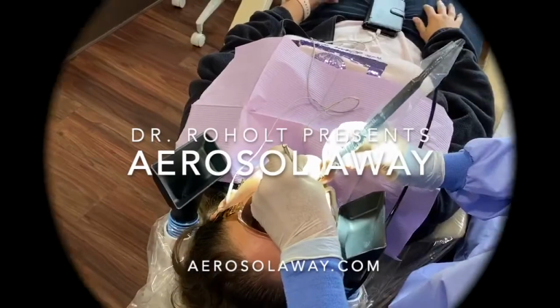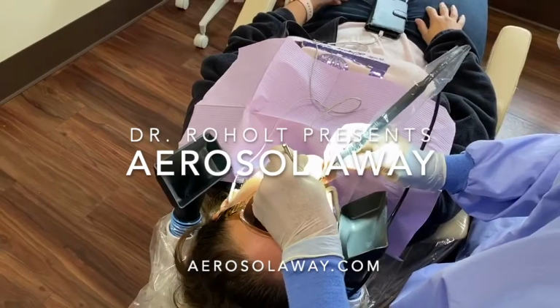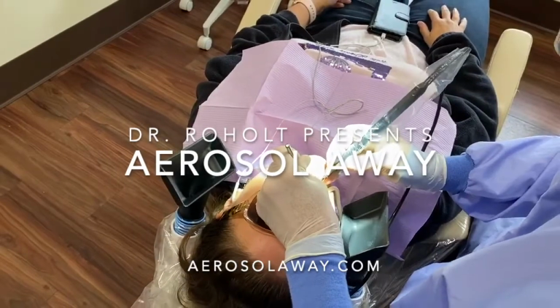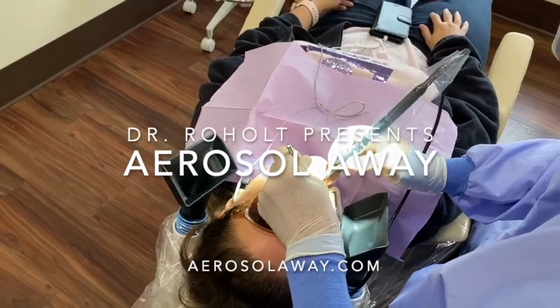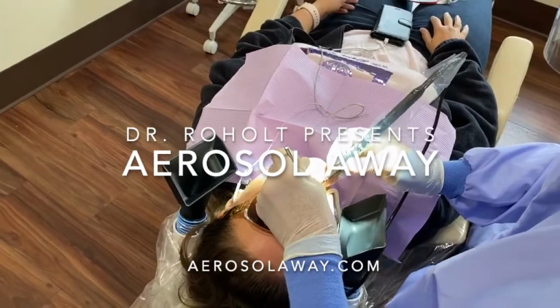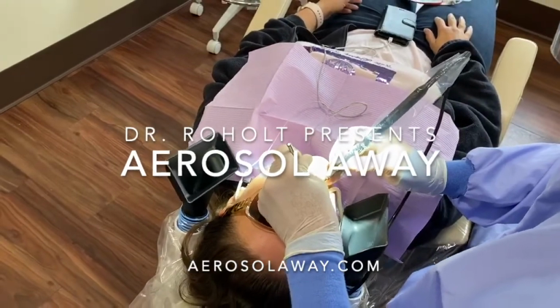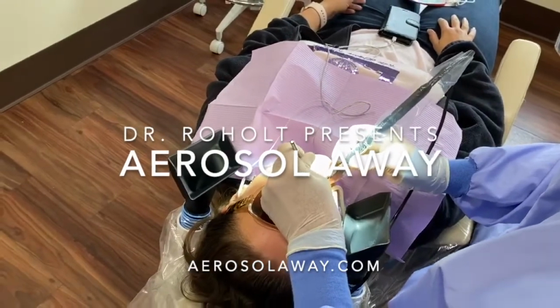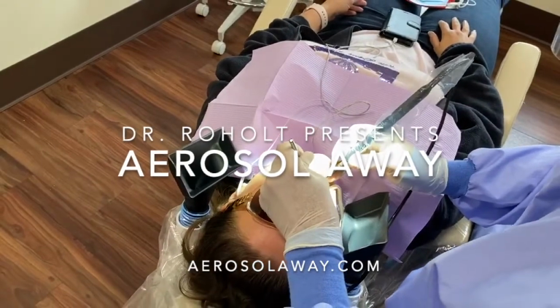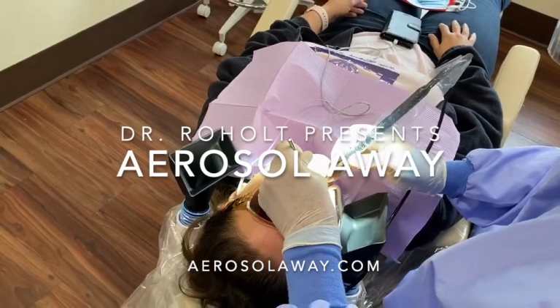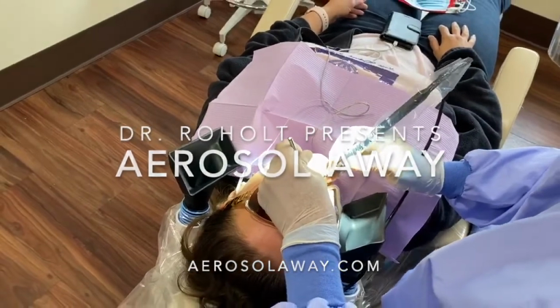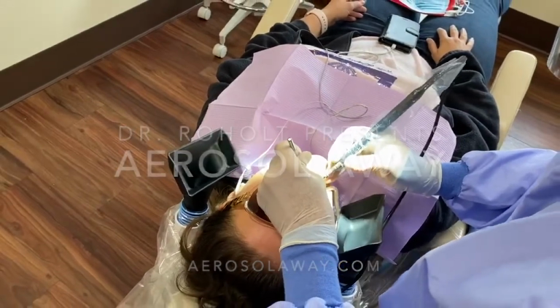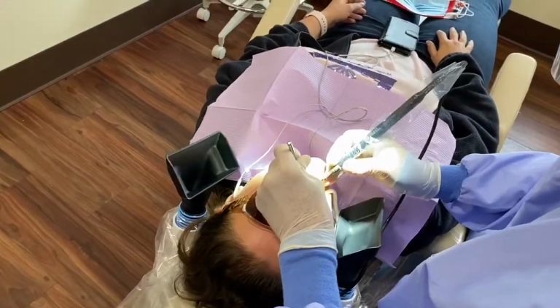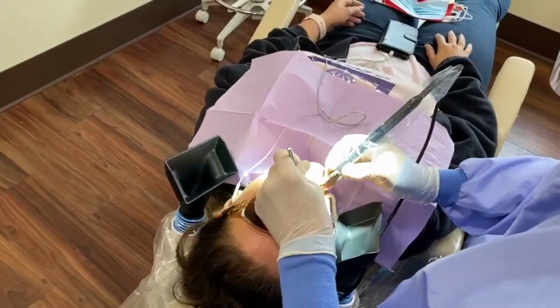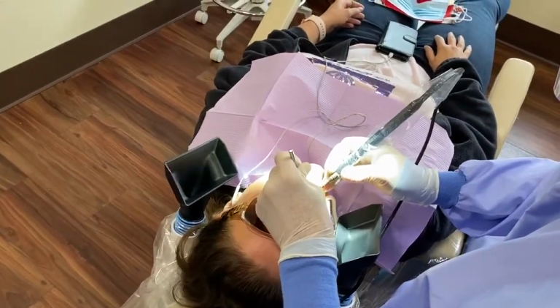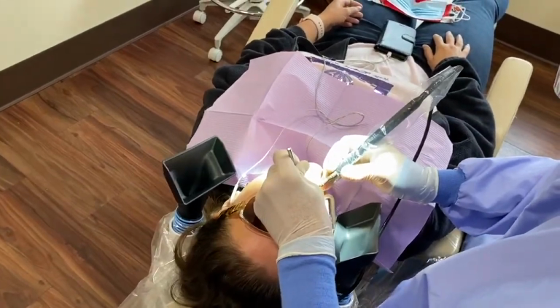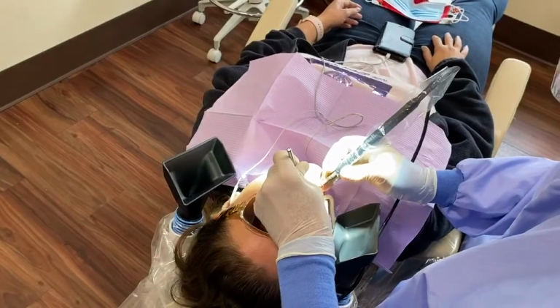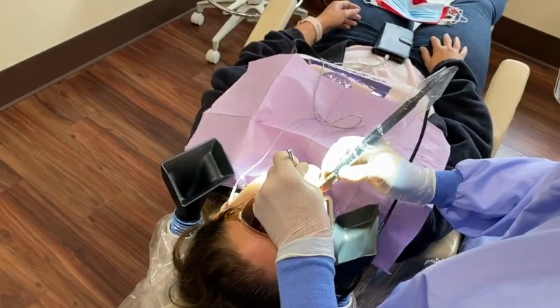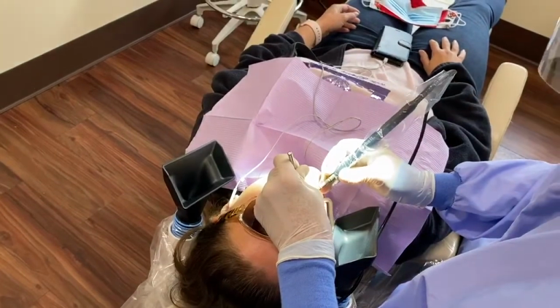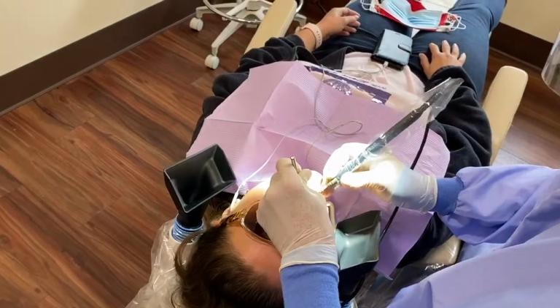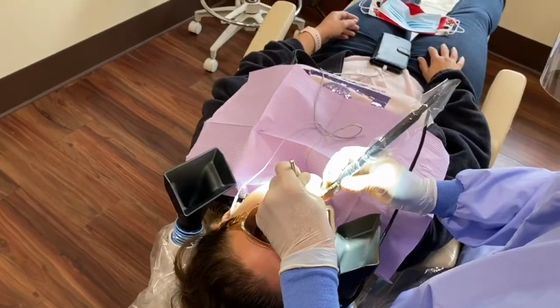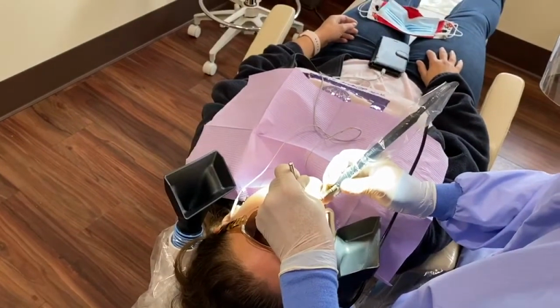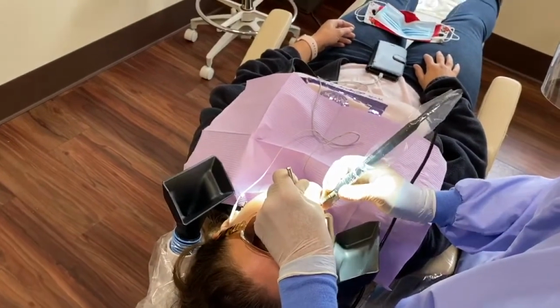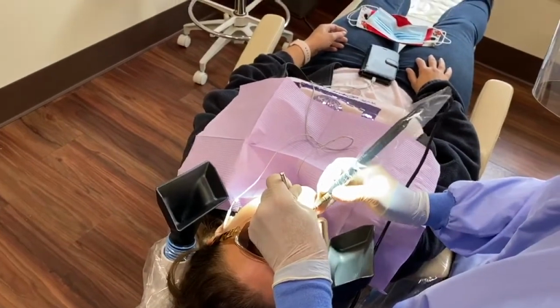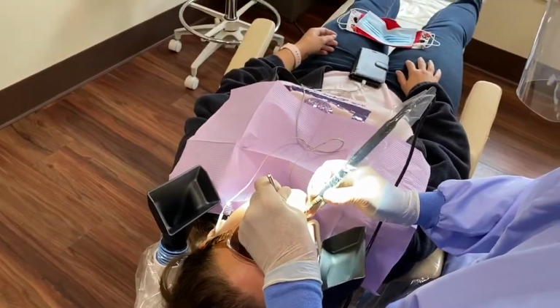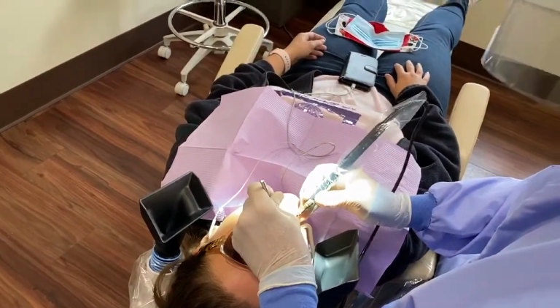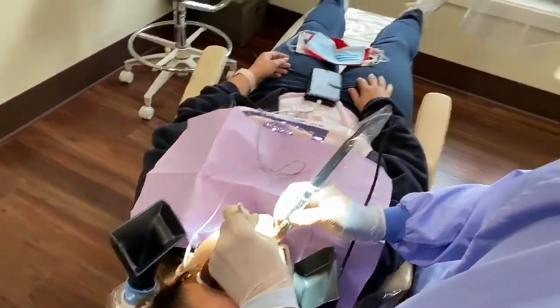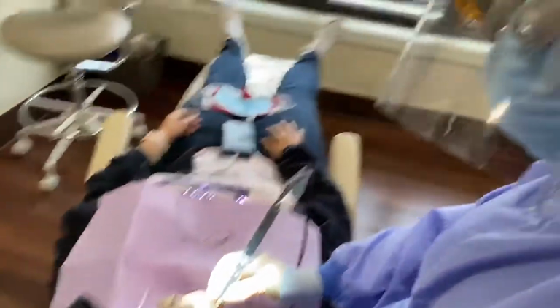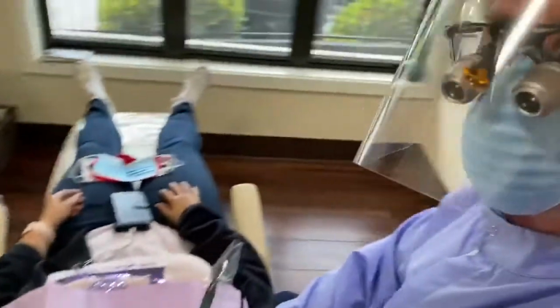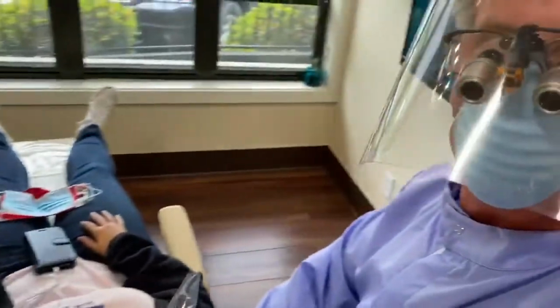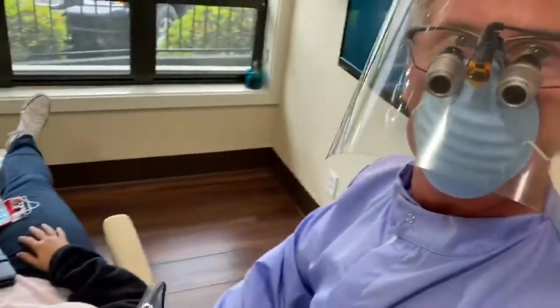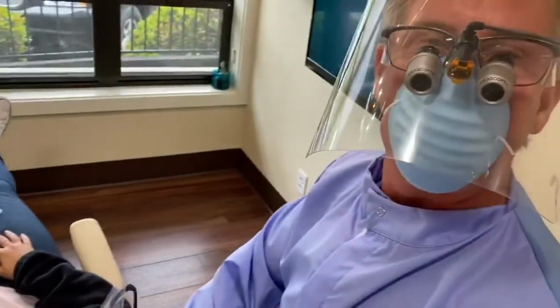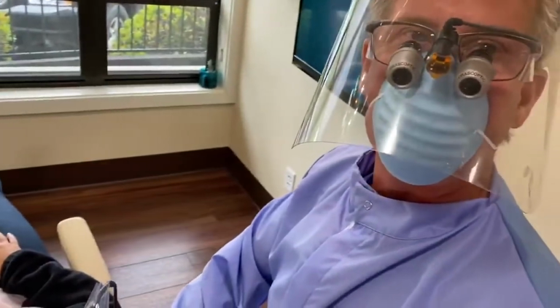Our very own Dr. Rojol invented Aerosol Away, a vacuum unit designed to capture the bacteria-spreading aerosols, keeping patients and staff healthy.